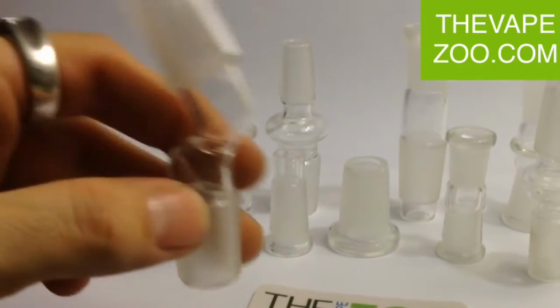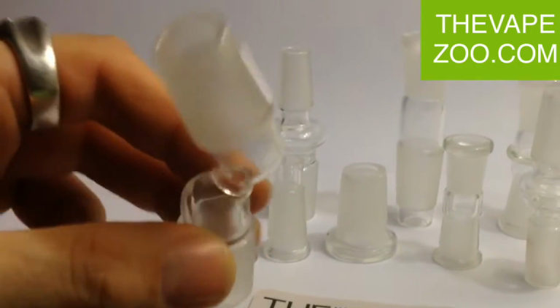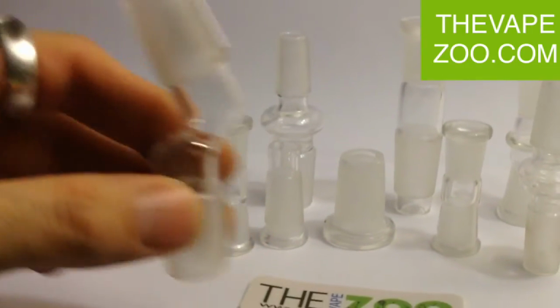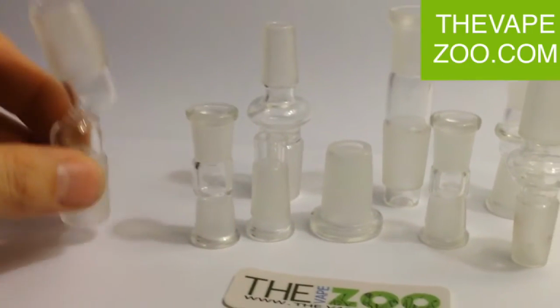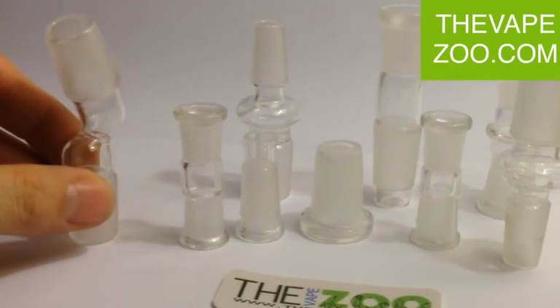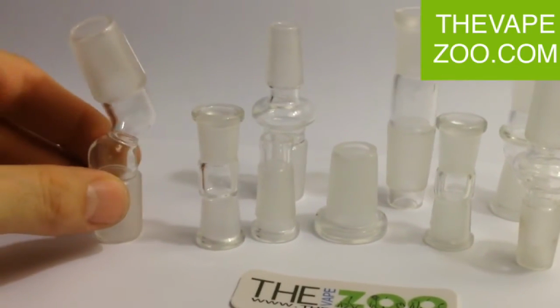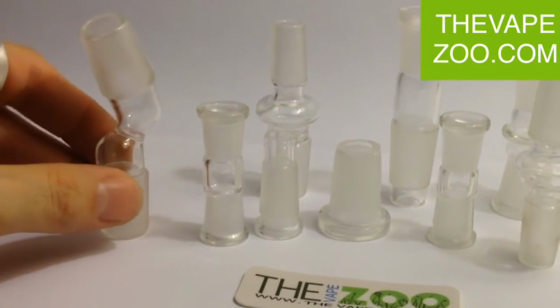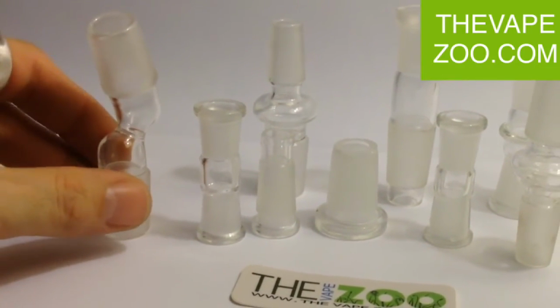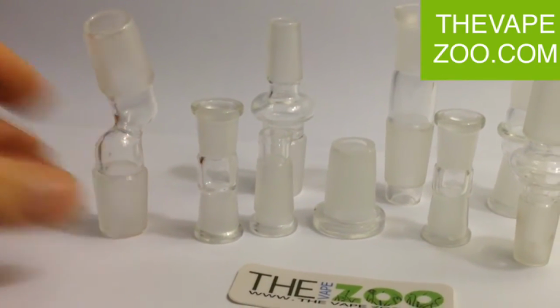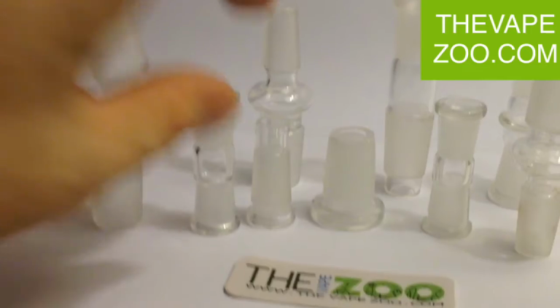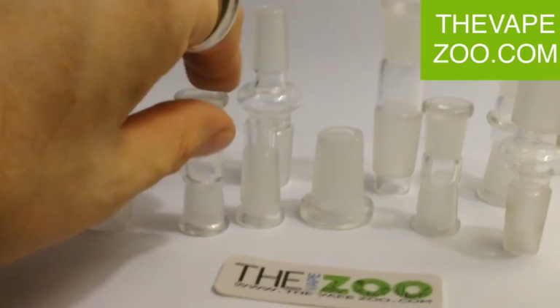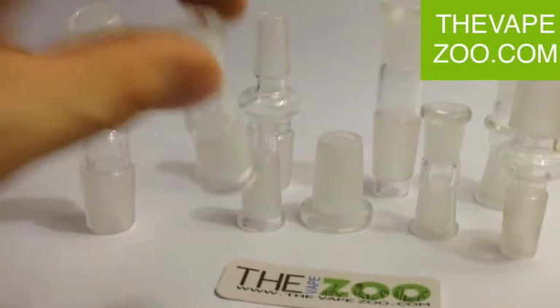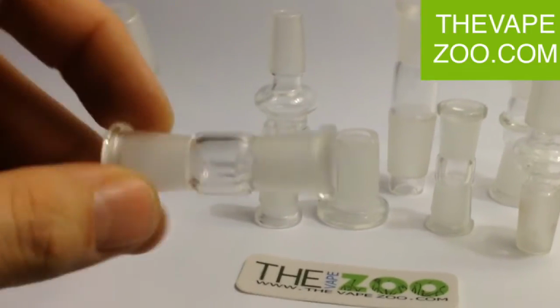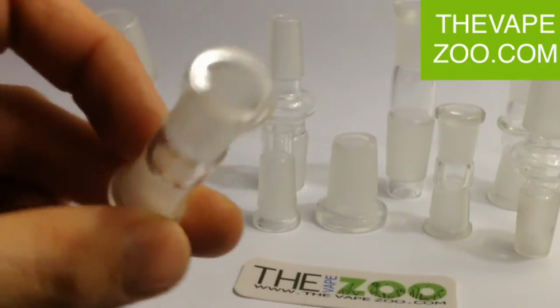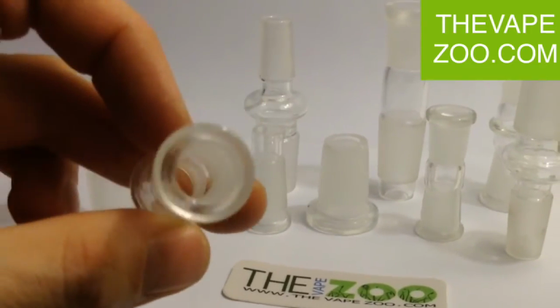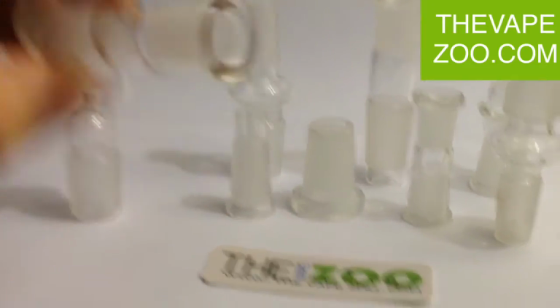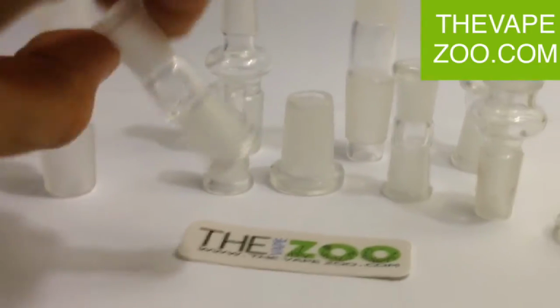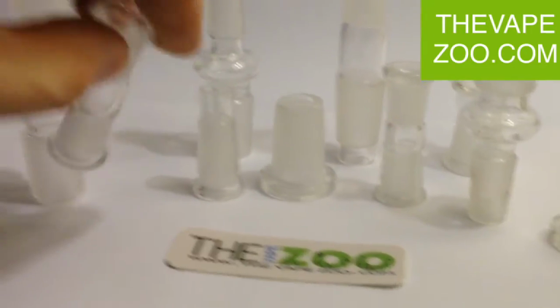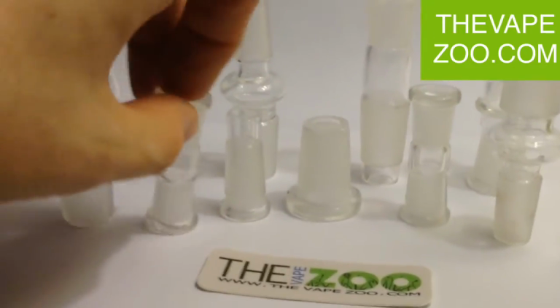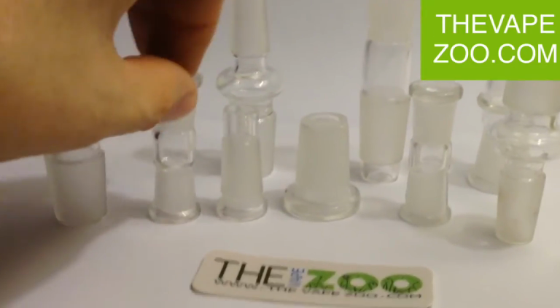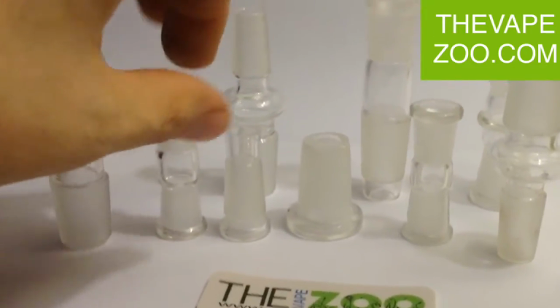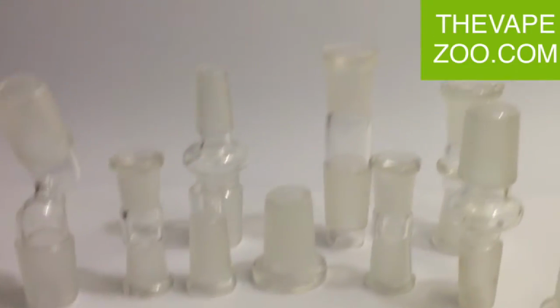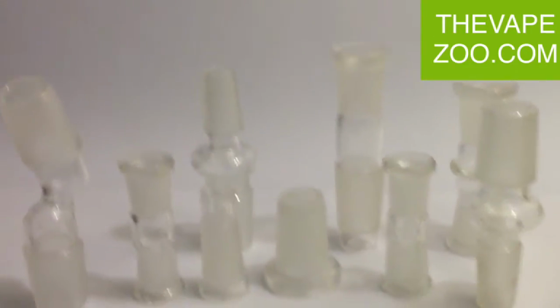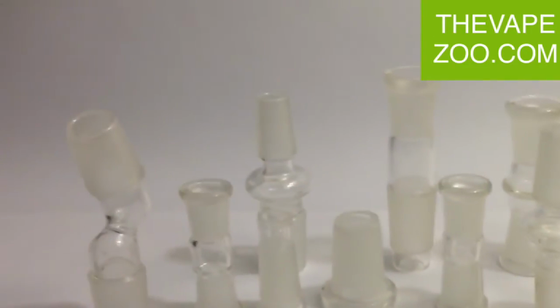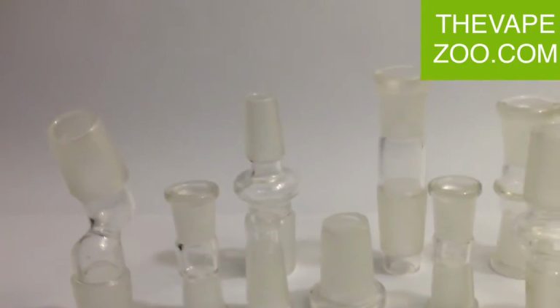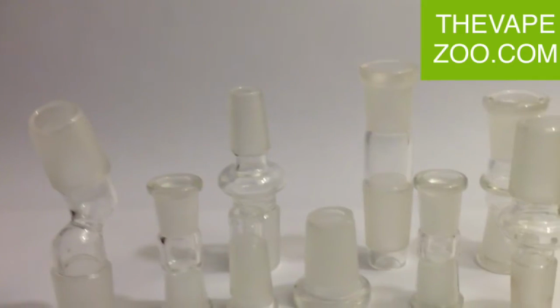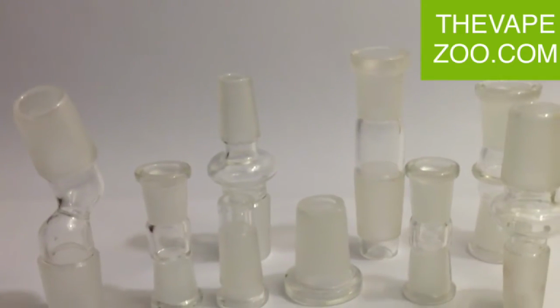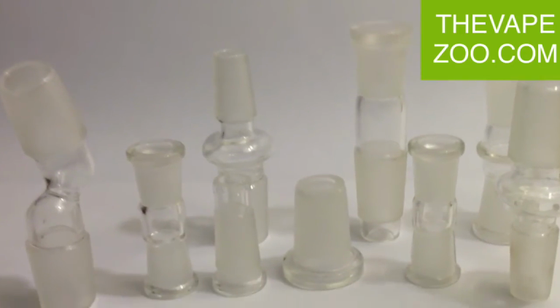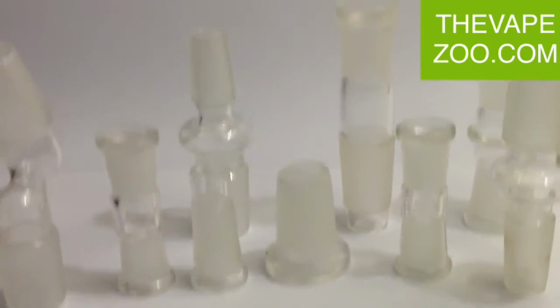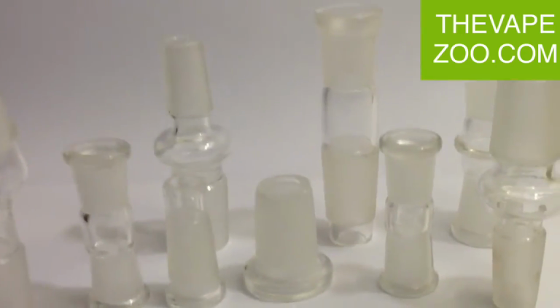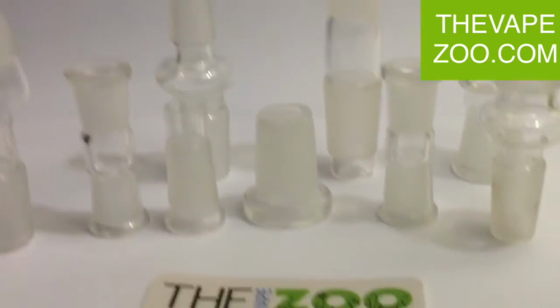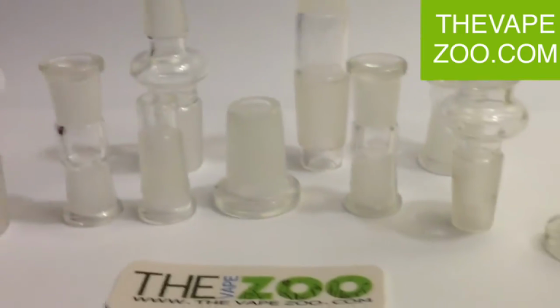Everything is very quality, handmade here. Everything is very thick. This is just a small selection of the adapters that we have at the VapeZoo.com.